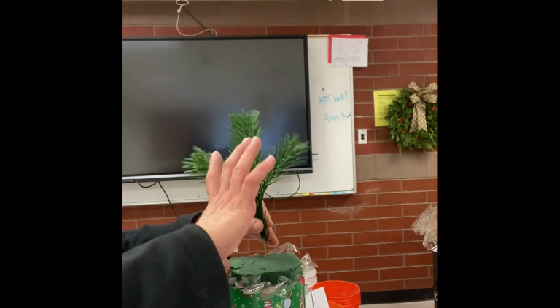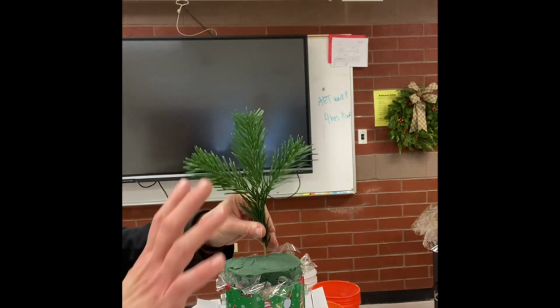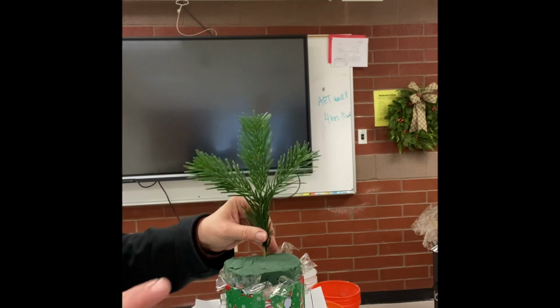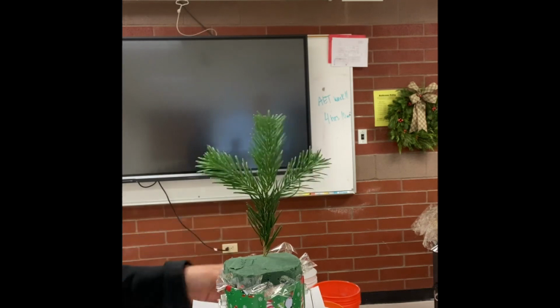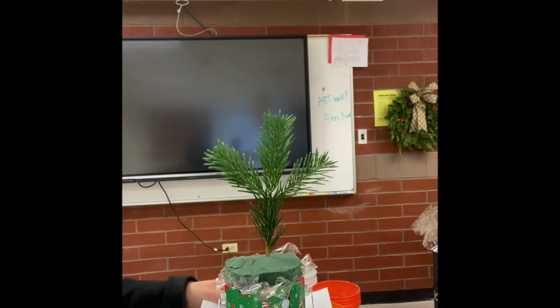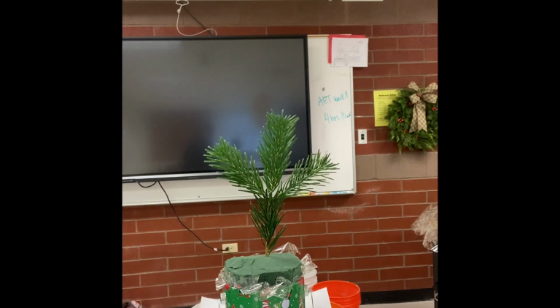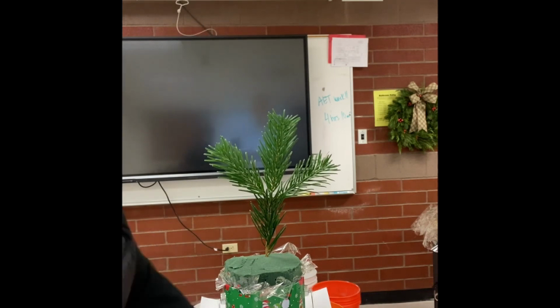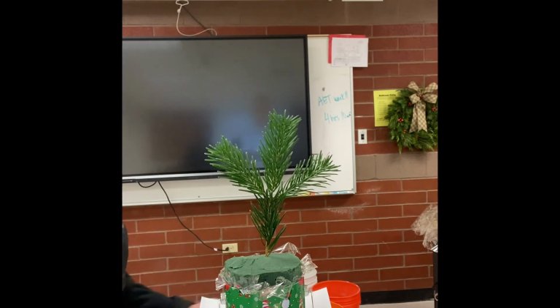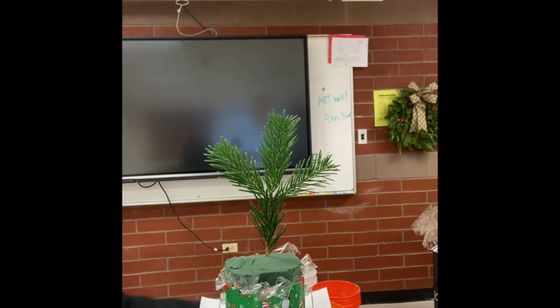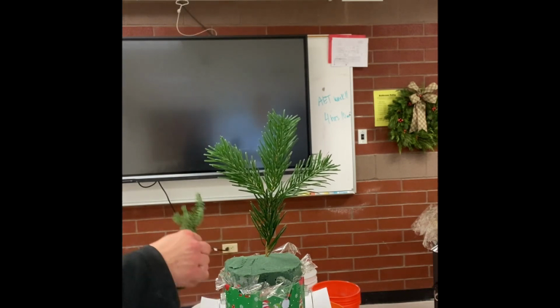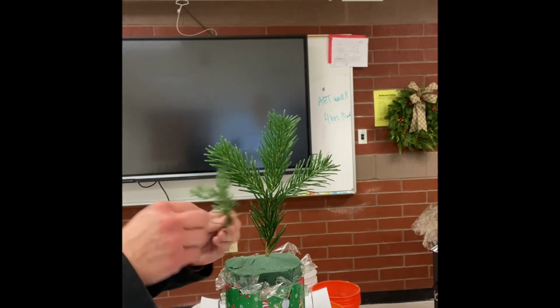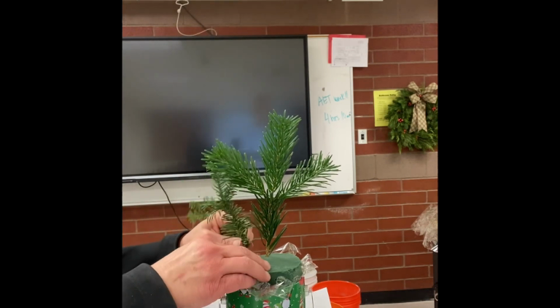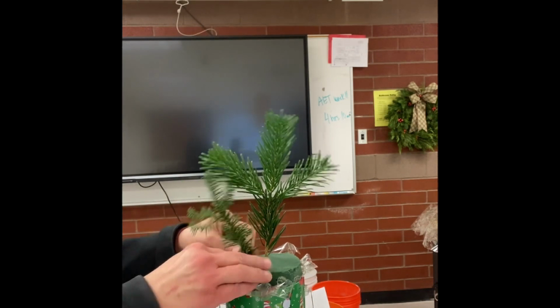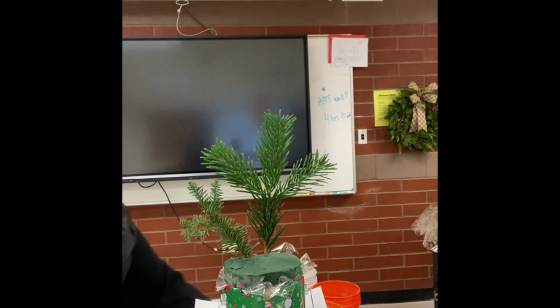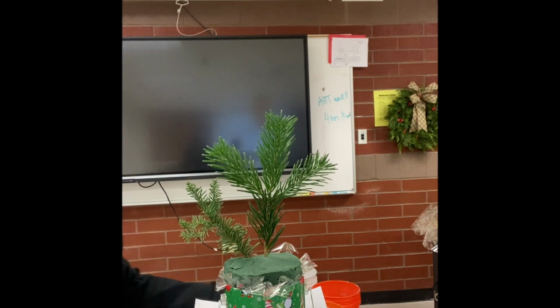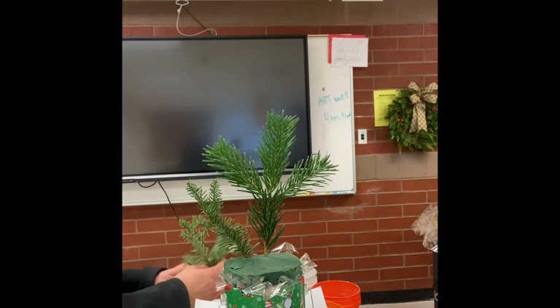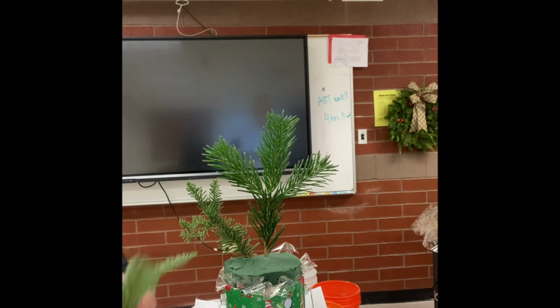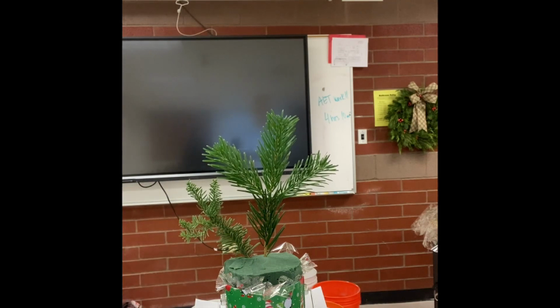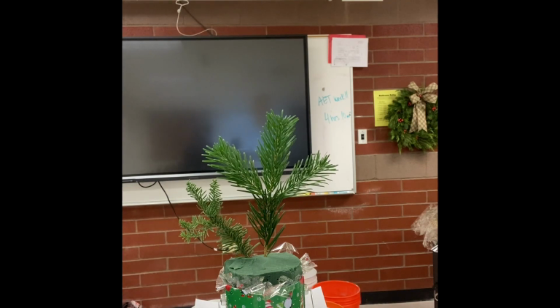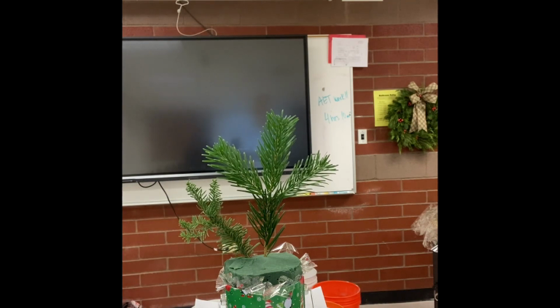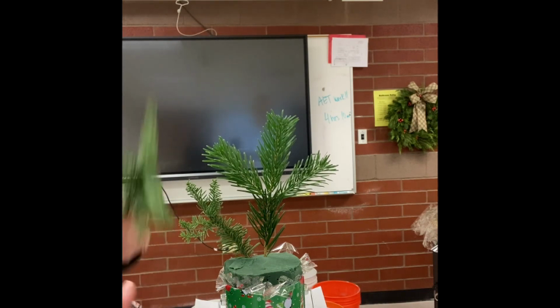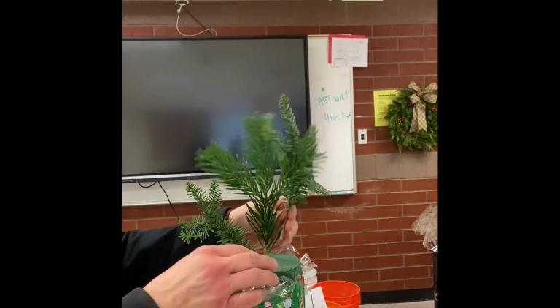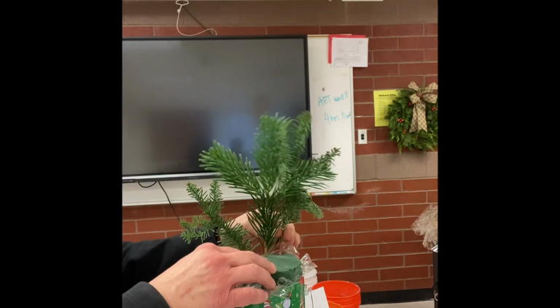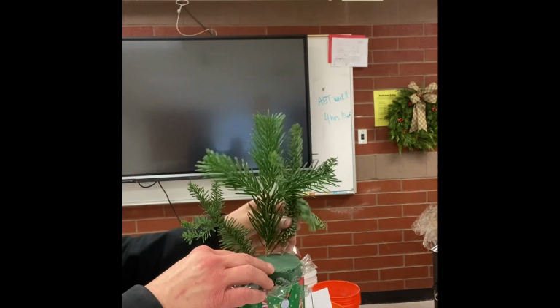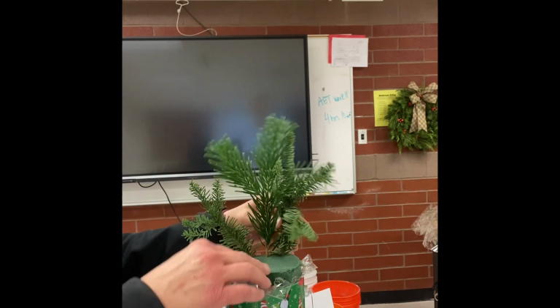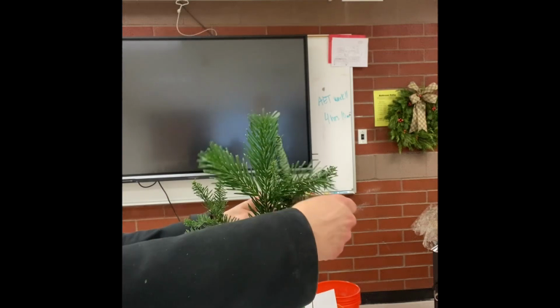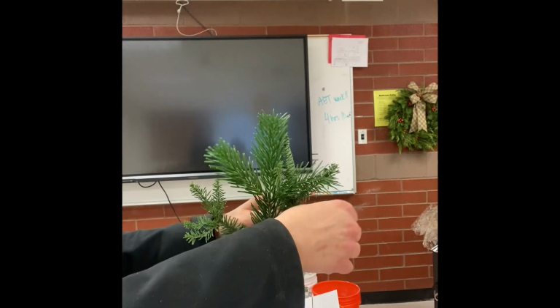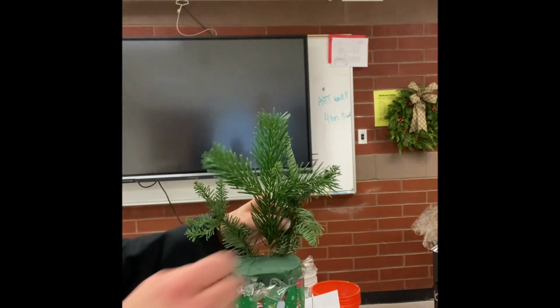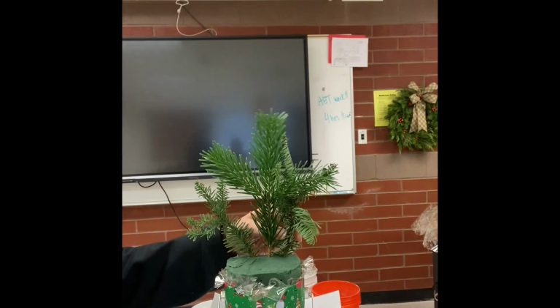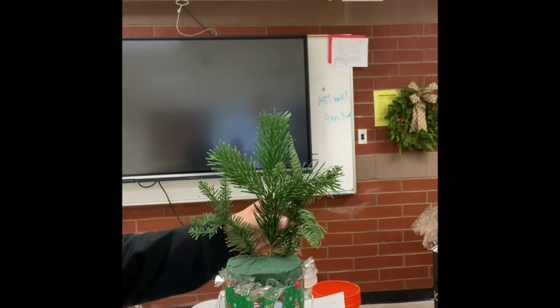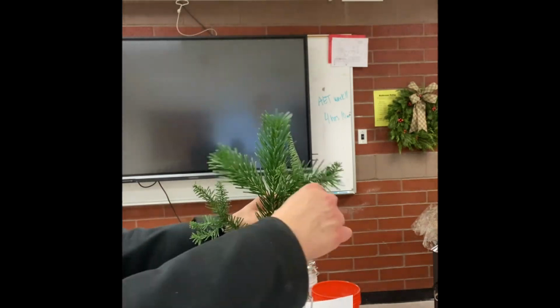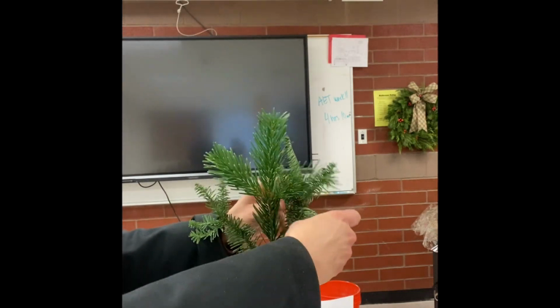First thing we're going to do is use our noble fir or silver fir and create the back of the arrangement, or the height of the arrangement, and it's going to be one times the size of the container.